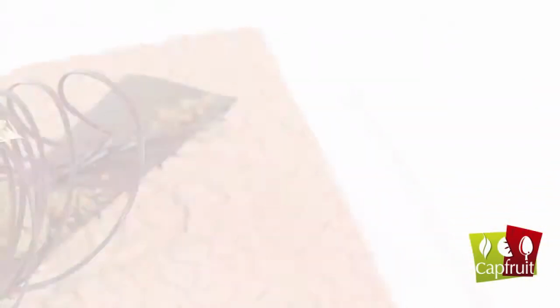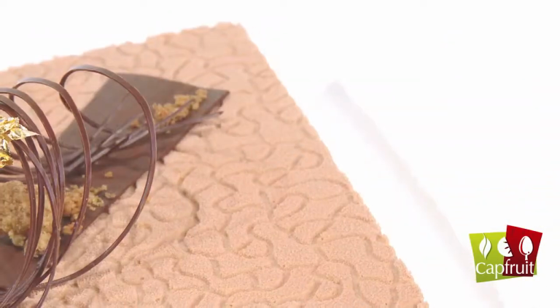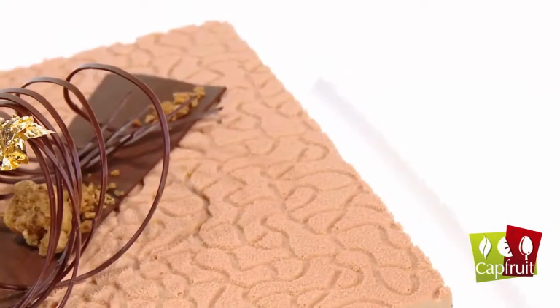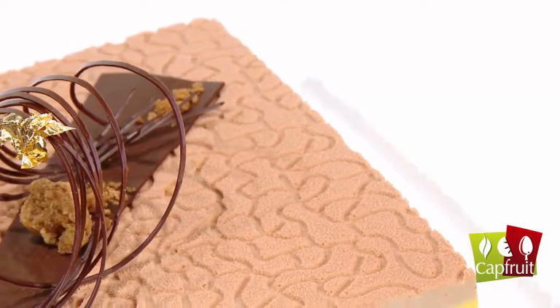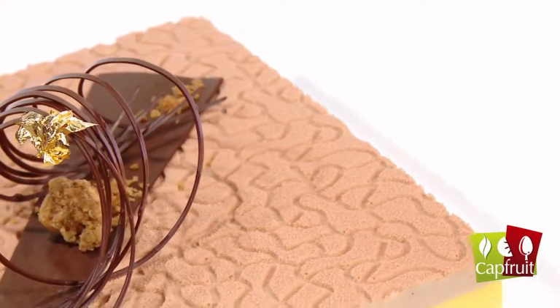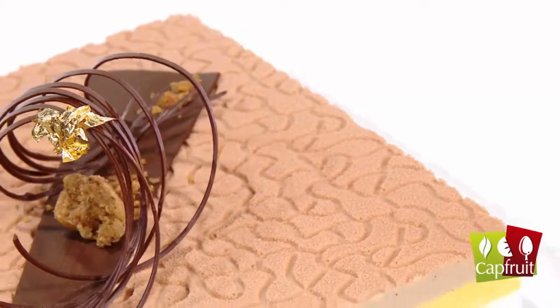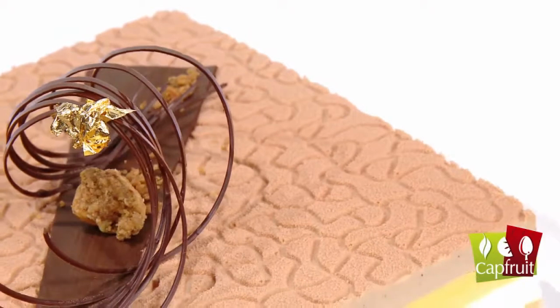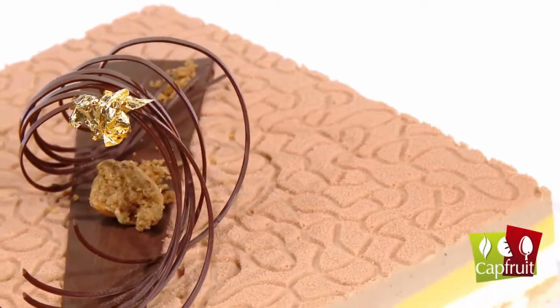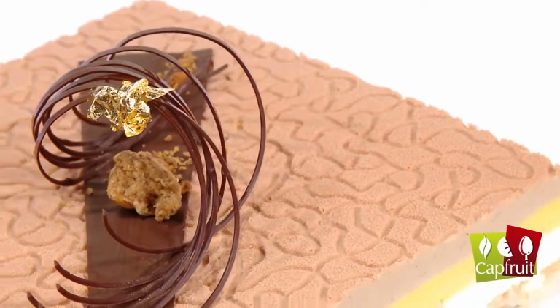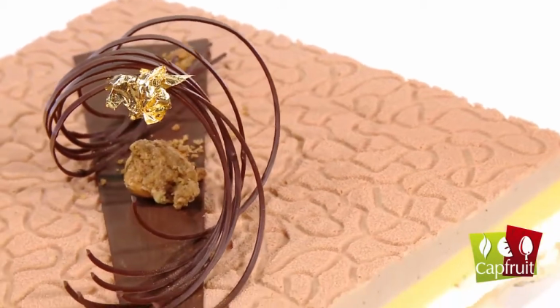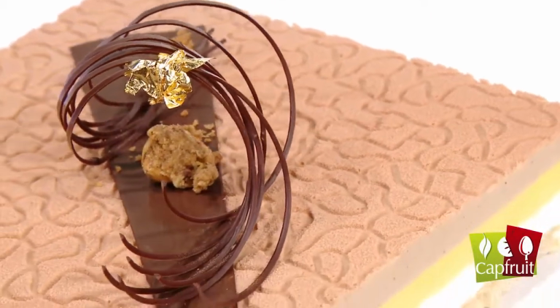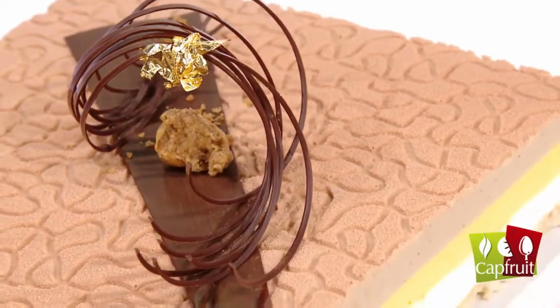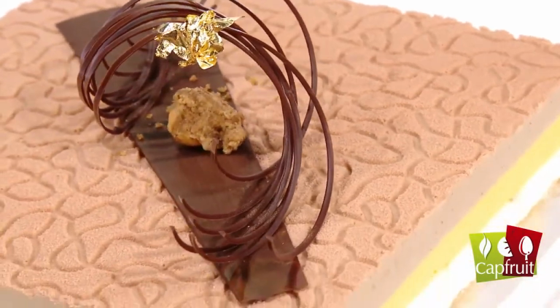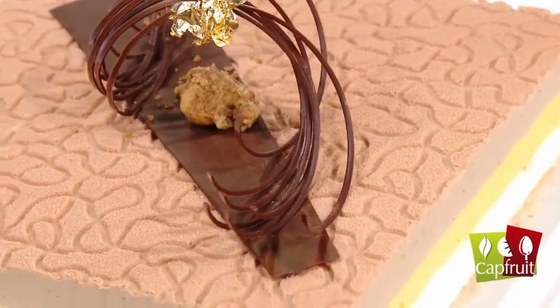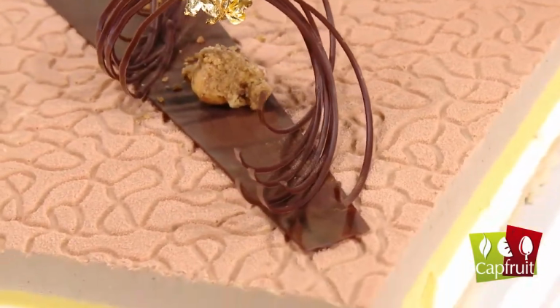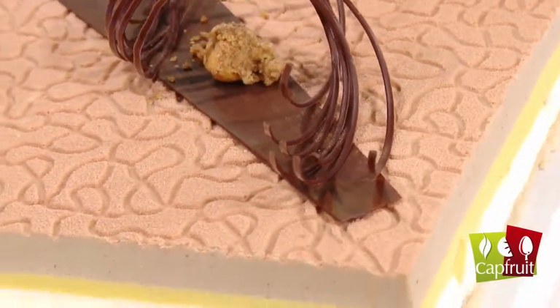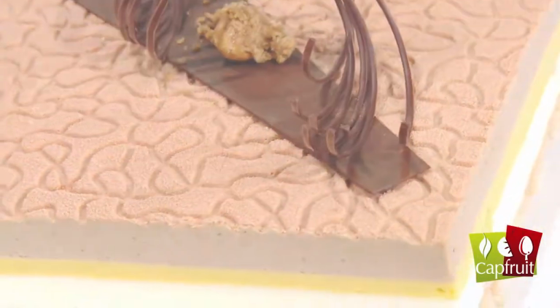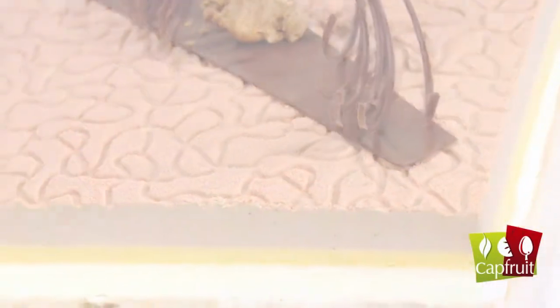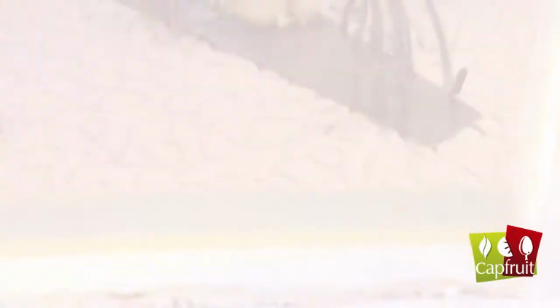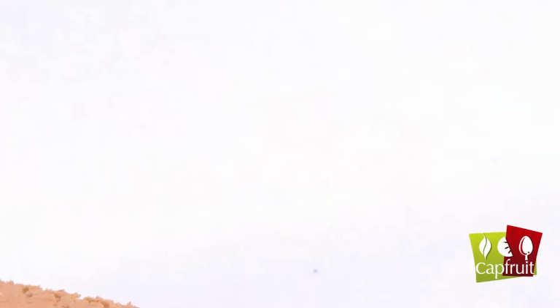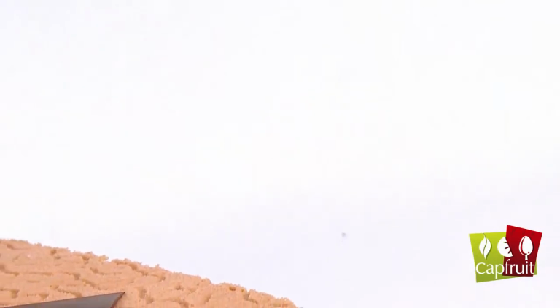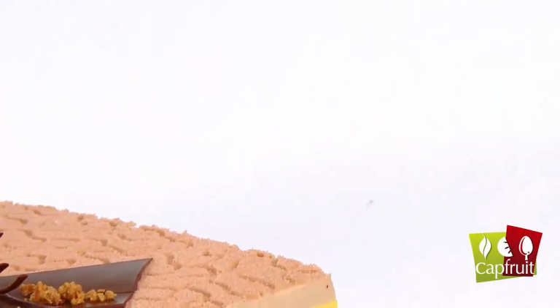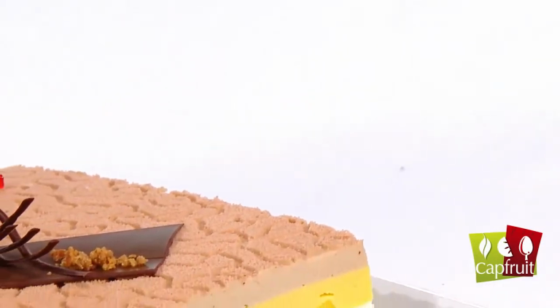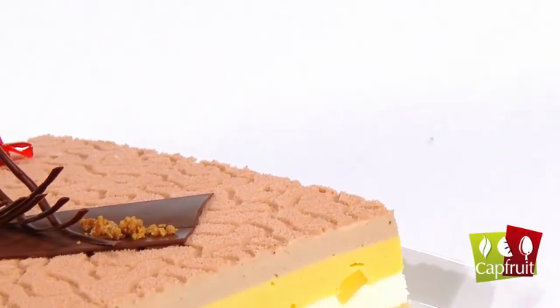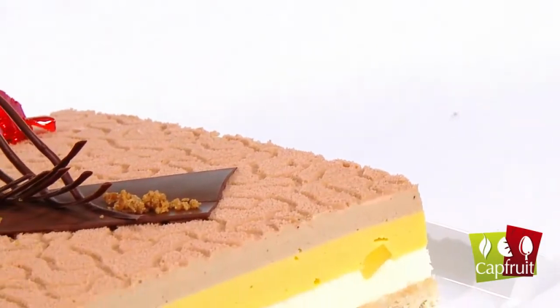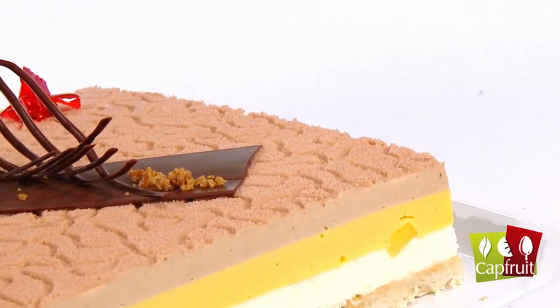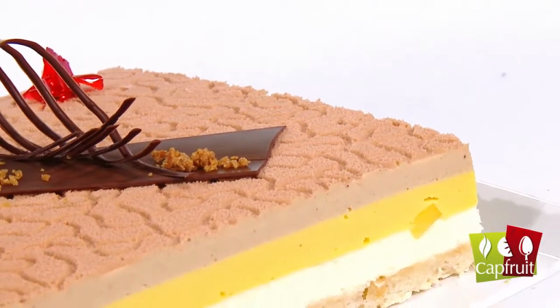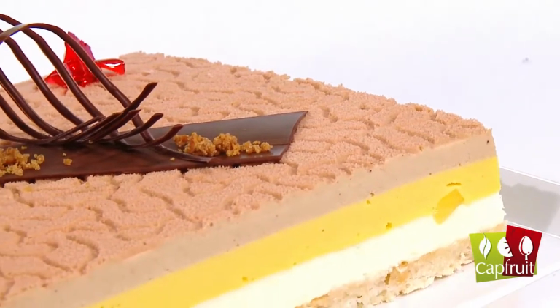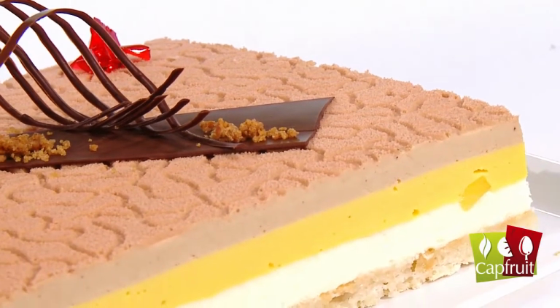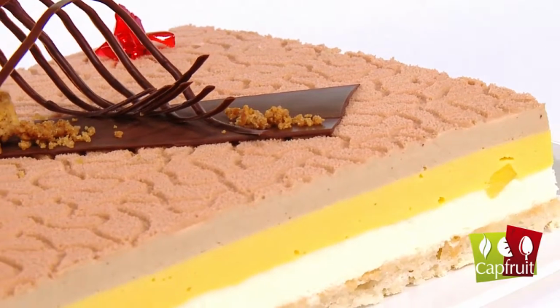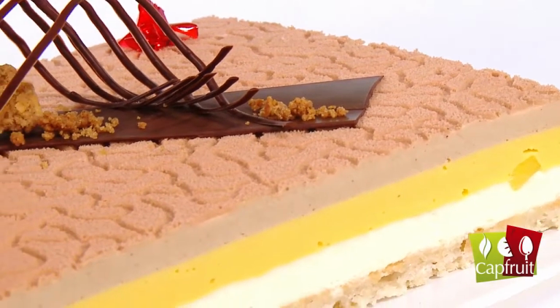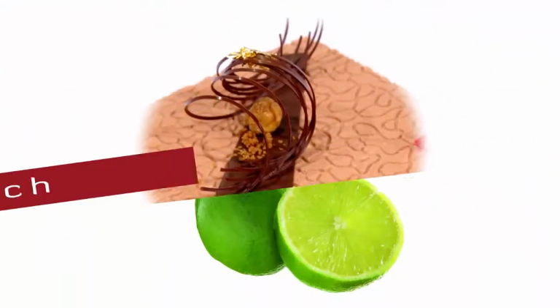This intensely fruity flavour is particularly appreciable when making mousses based on the Italian meringue. The particularity of this recipe is its light, airy texture, and it is therefore especially important that the taste of the fruit remains intact.